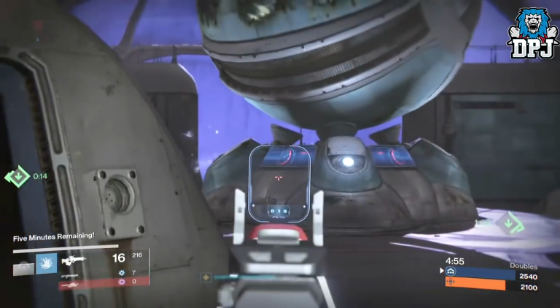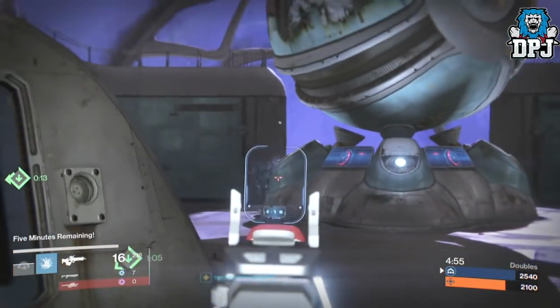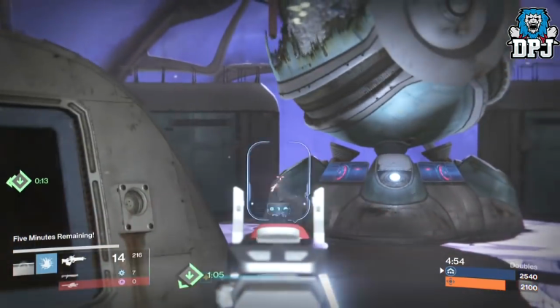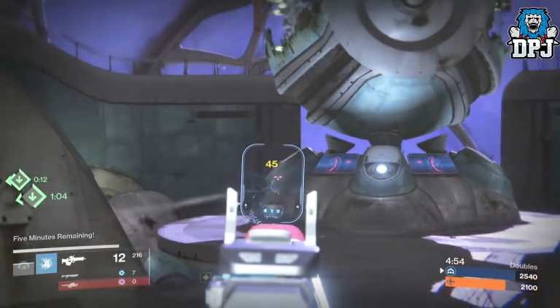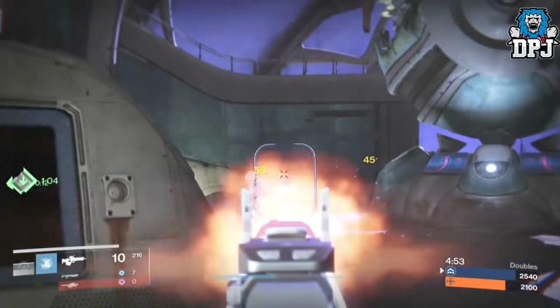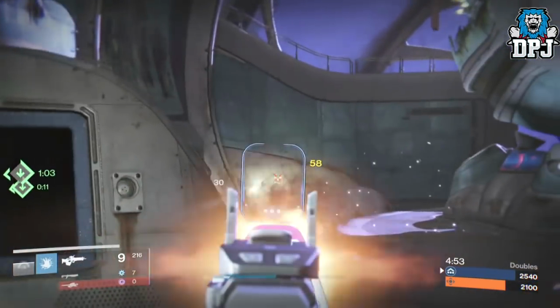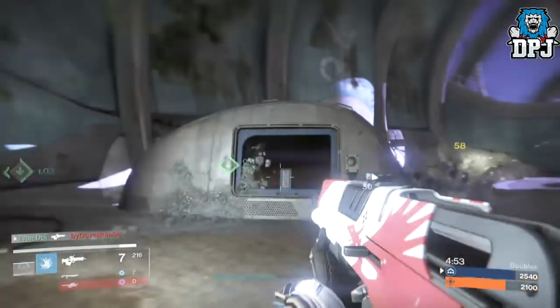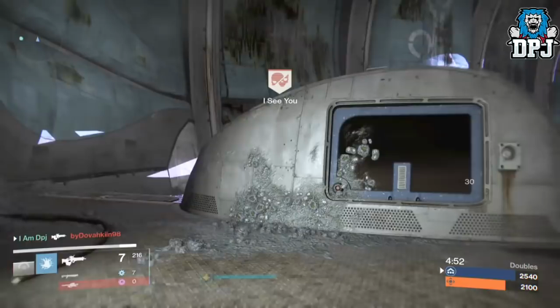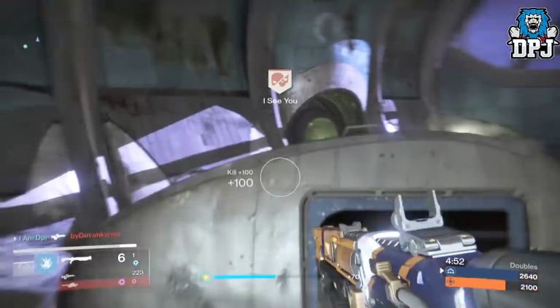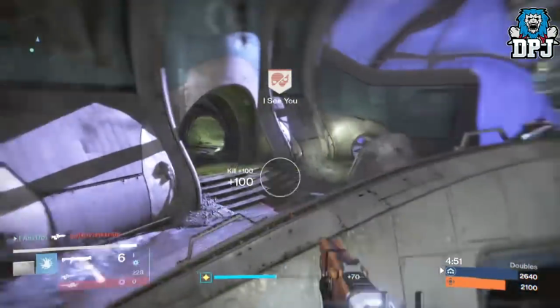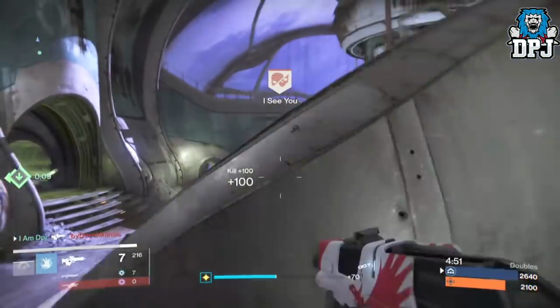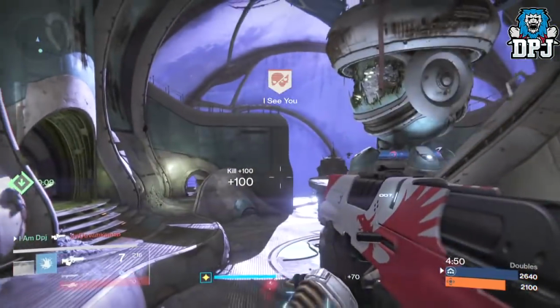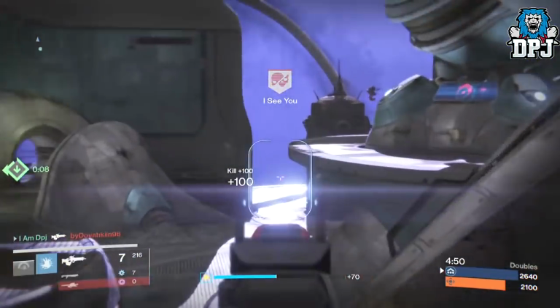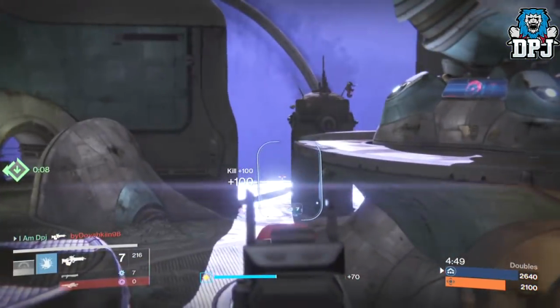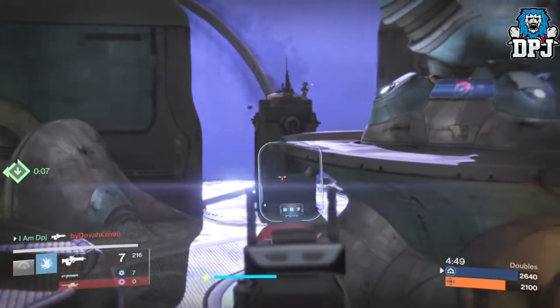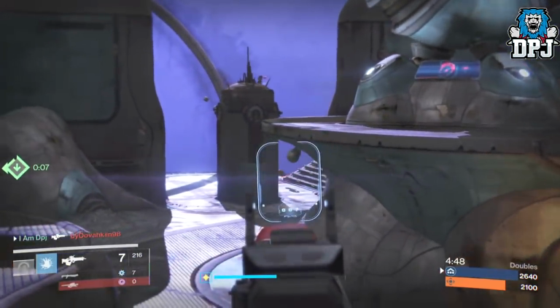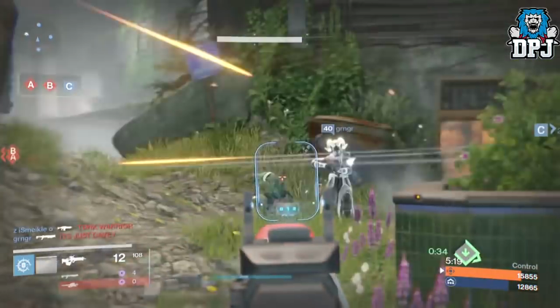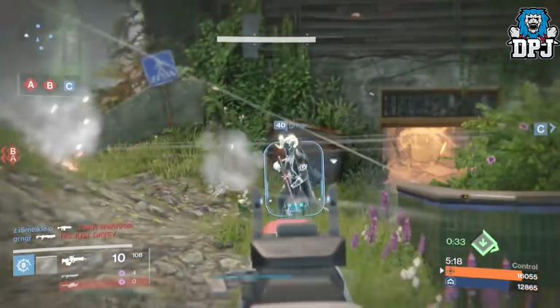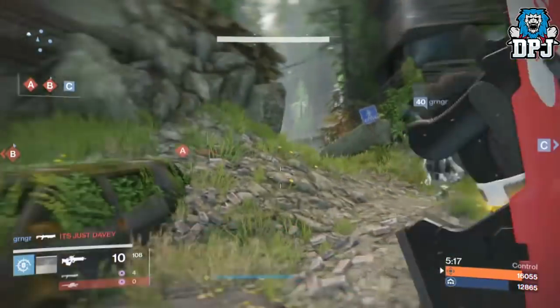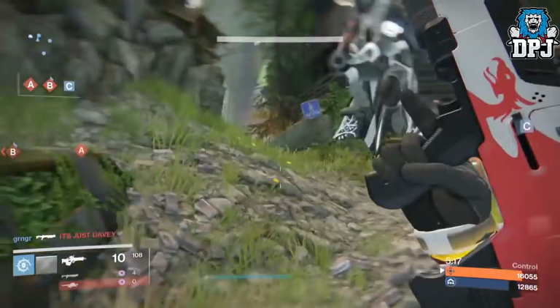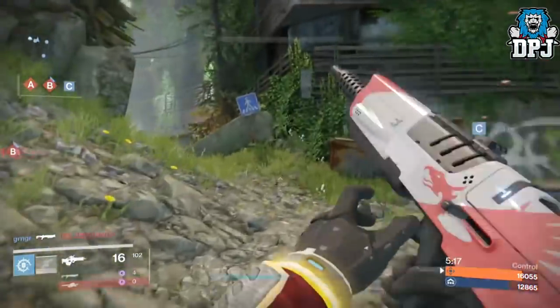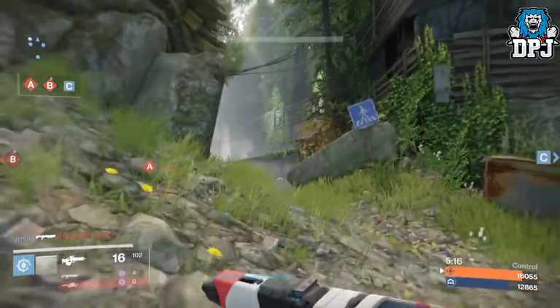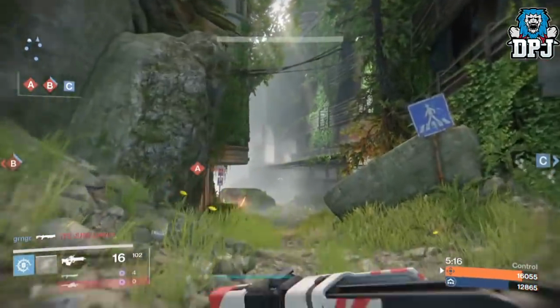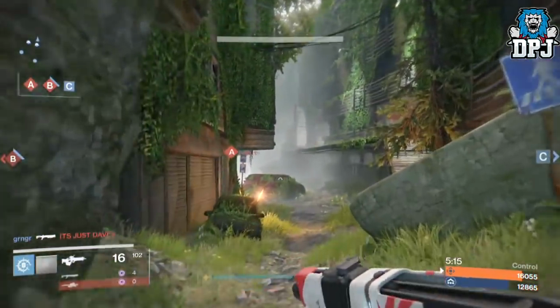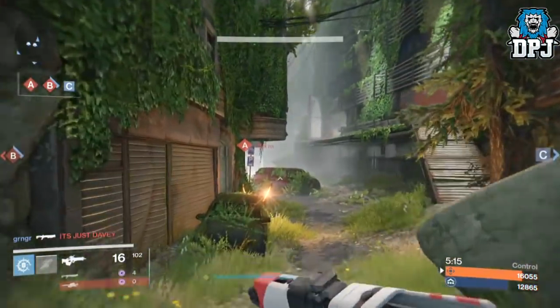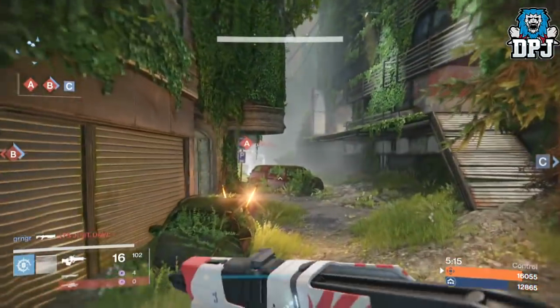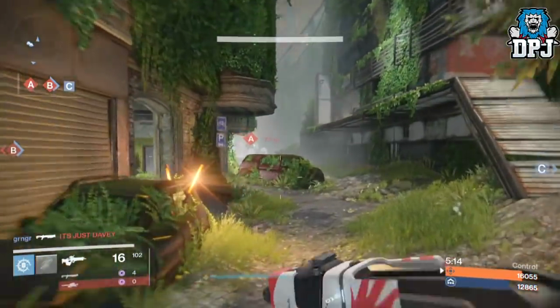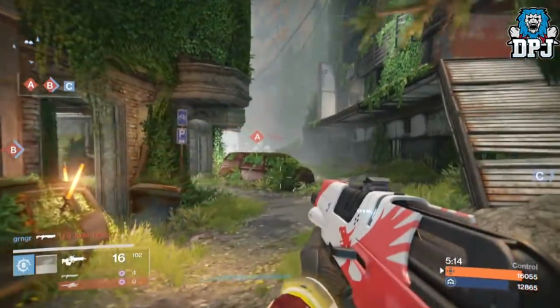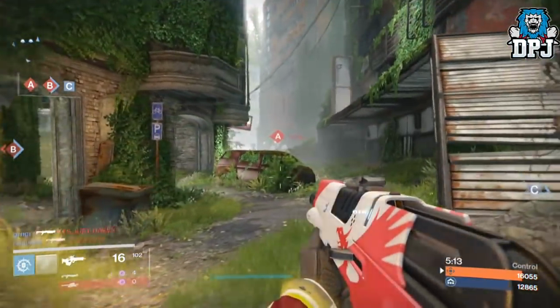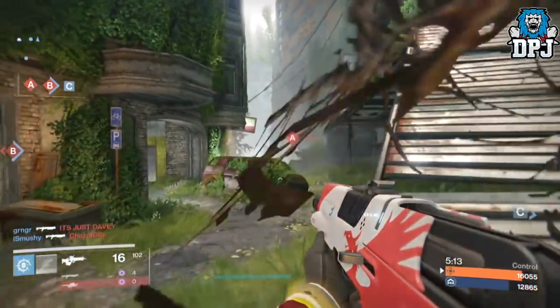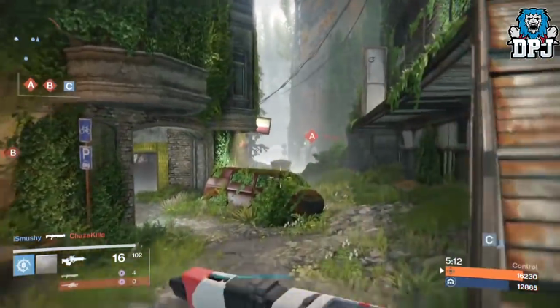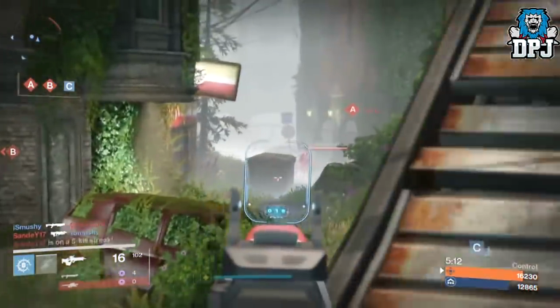If you have any other scout rifle with Lock in the Chamber, be sure to let me know what it is down in the comments section. Thanks as always for stopping by — I hope you enjoyed the video. If you did, drop a like, I'd appreciate the support, and I'll catch you on the next one. Peace out!